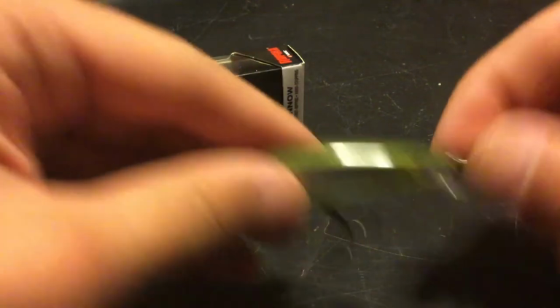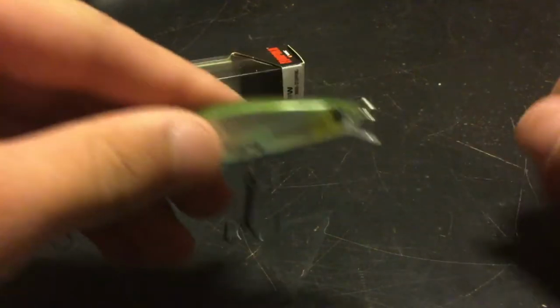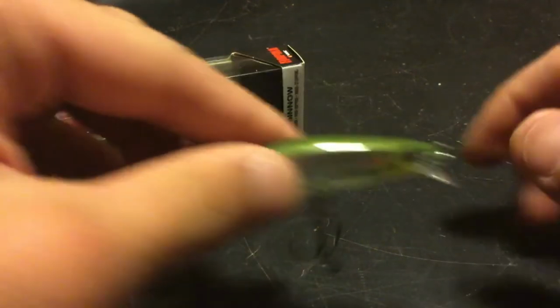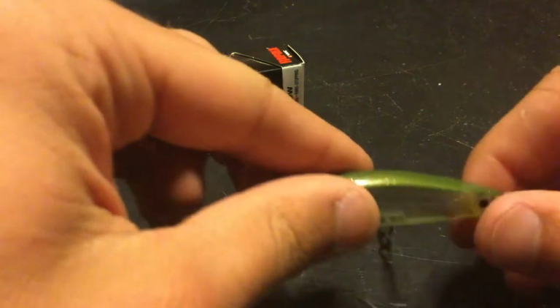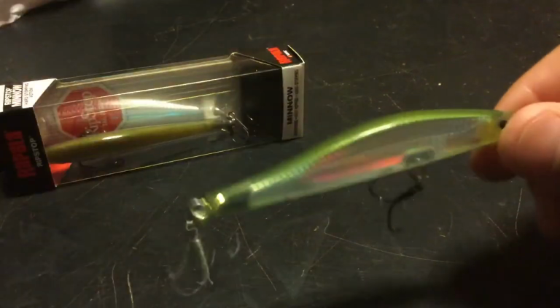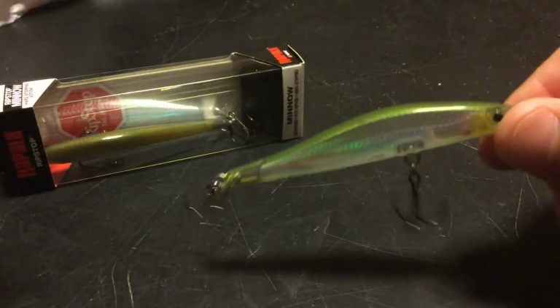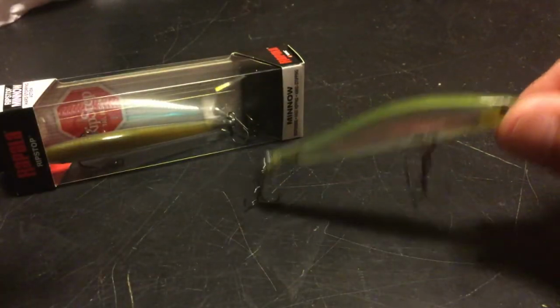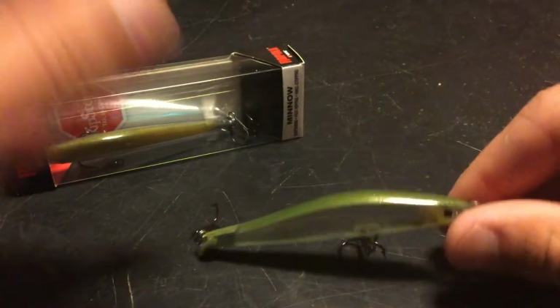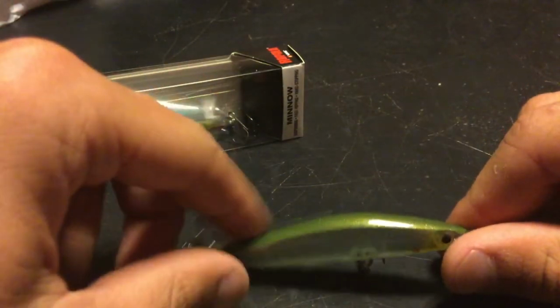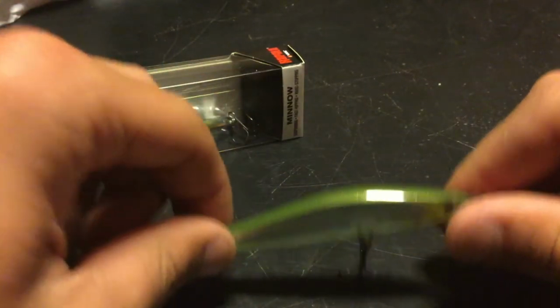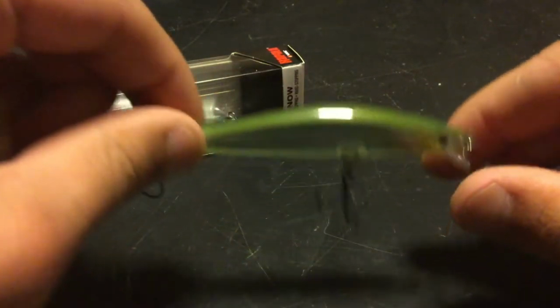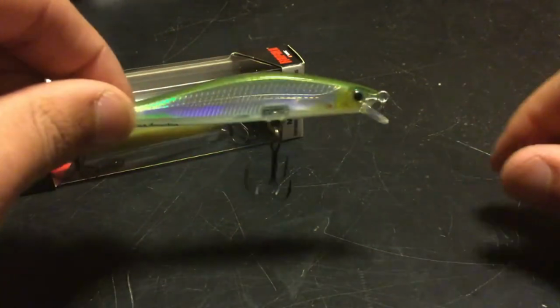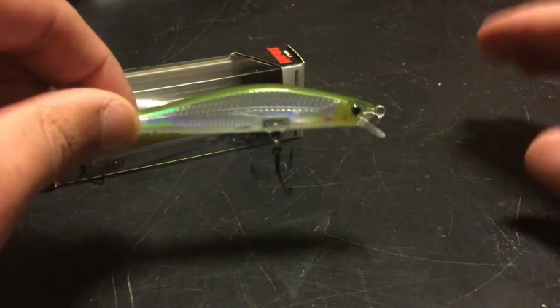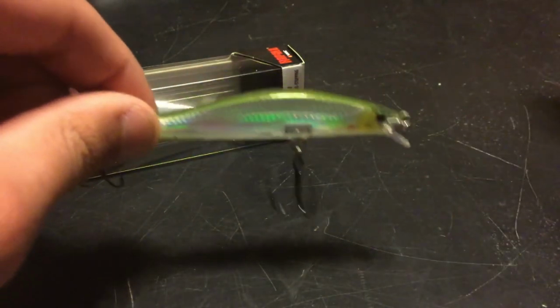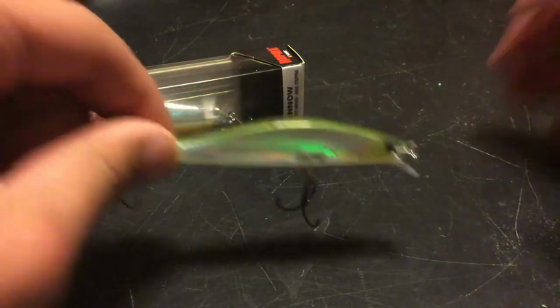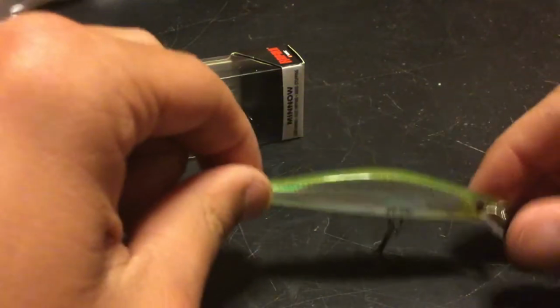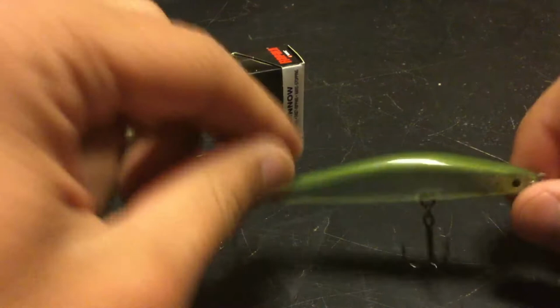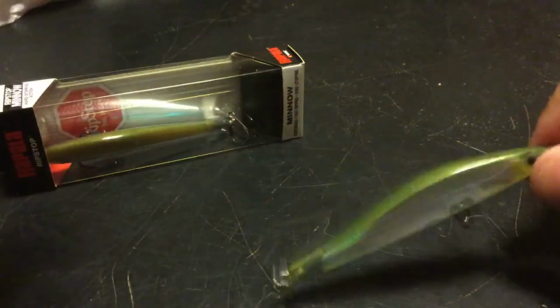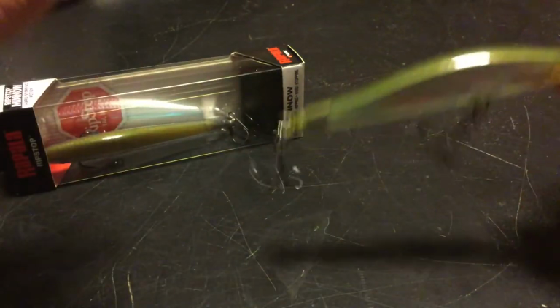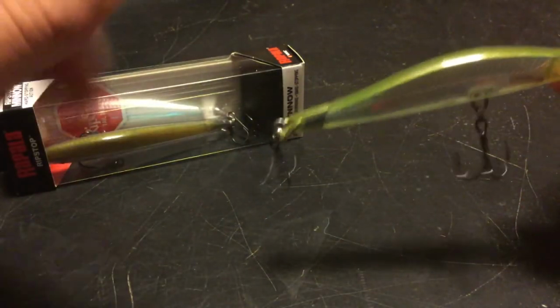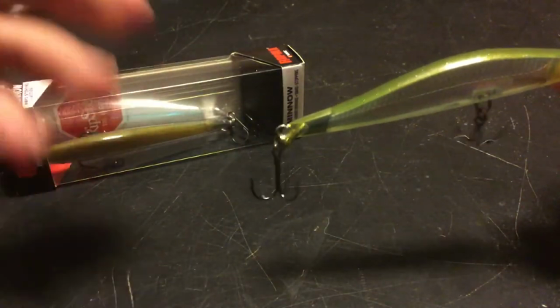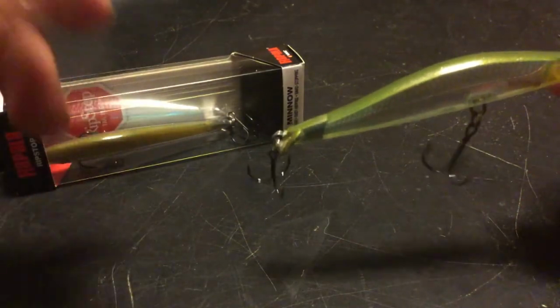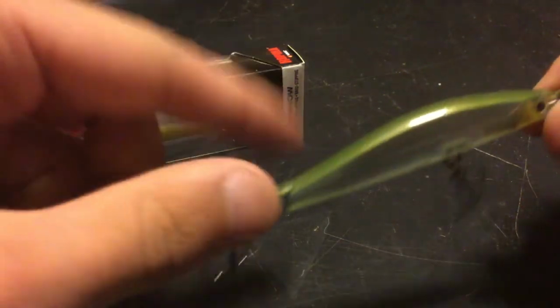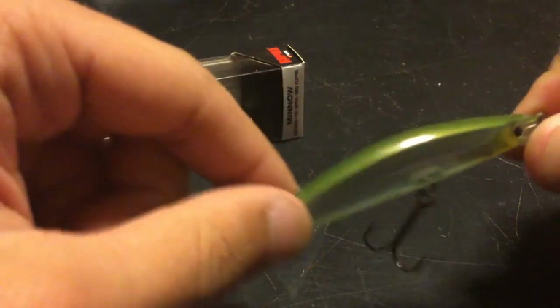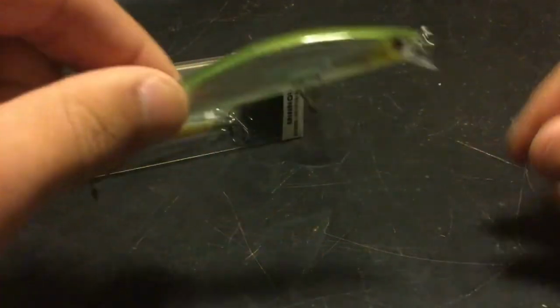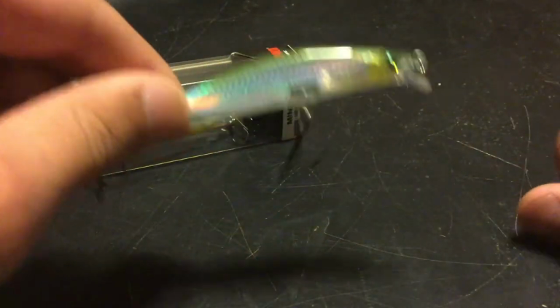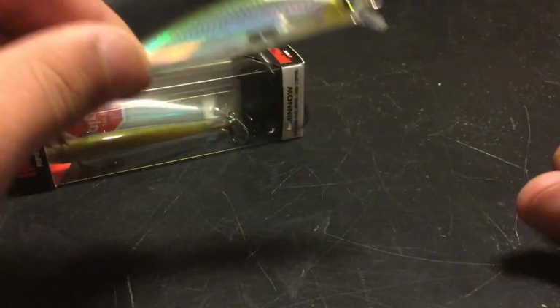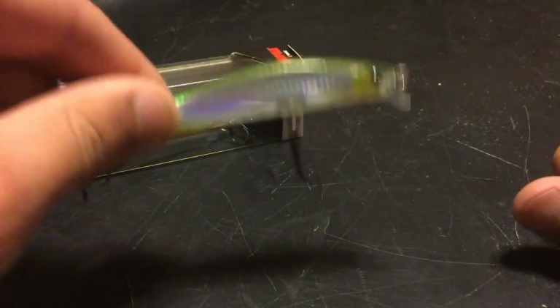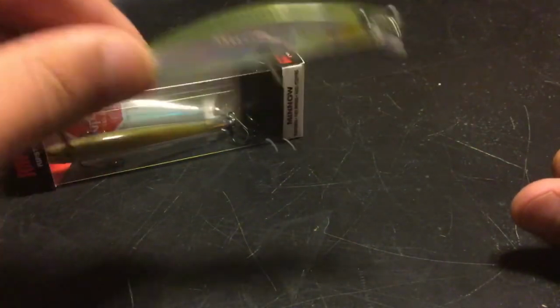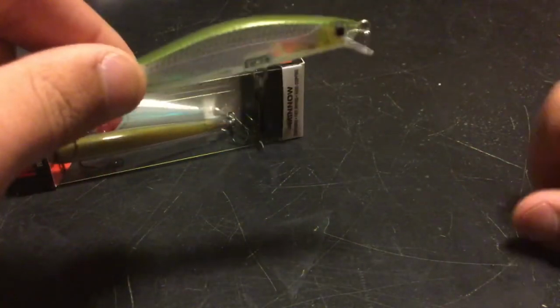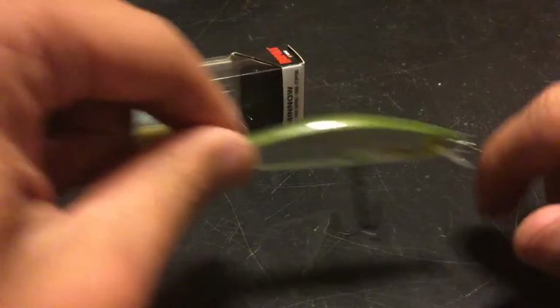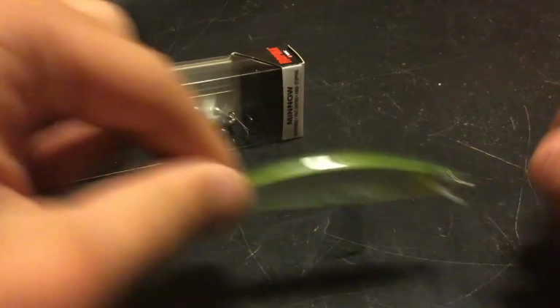It is a little bit smaller than the Shadow Wrap and the Shadow Wrap Shad, and a little bit lighter — not too light. It's not gonna like not cast. It looks like it'll do its job.